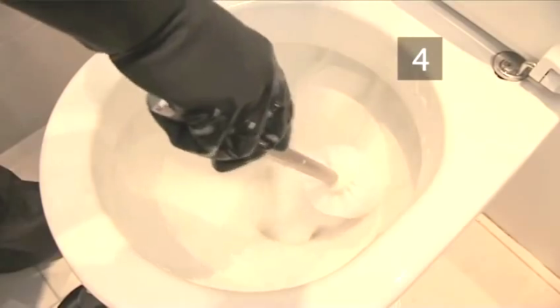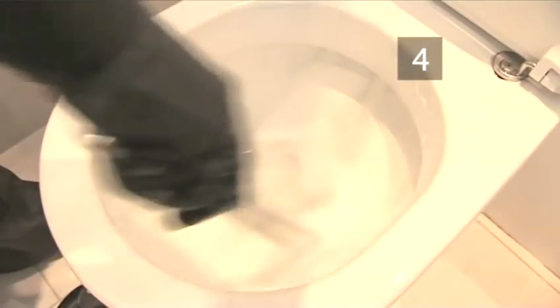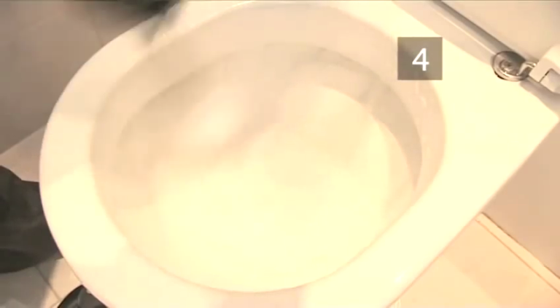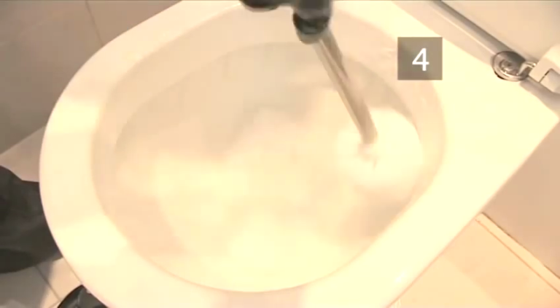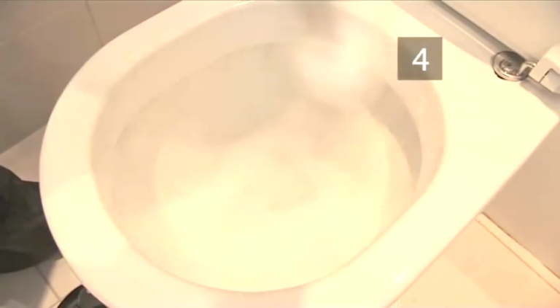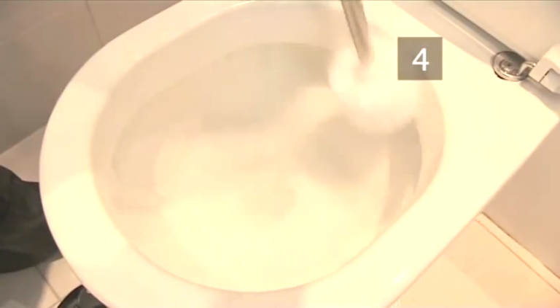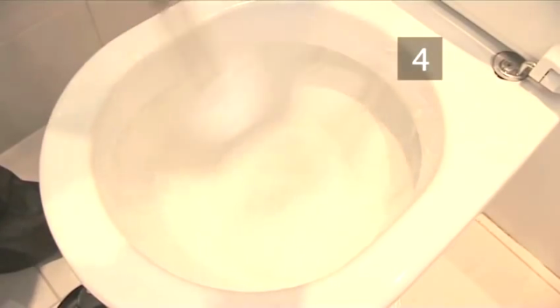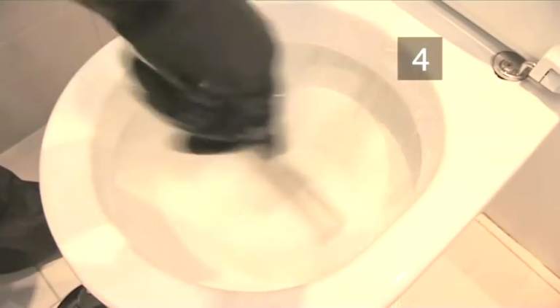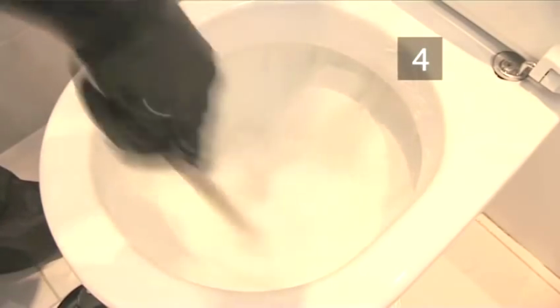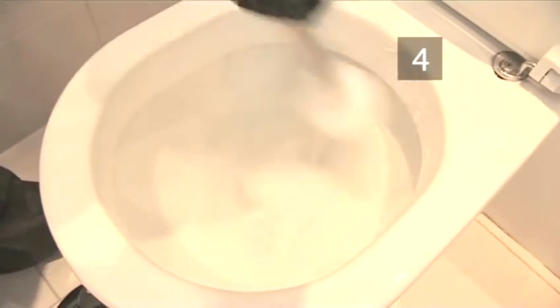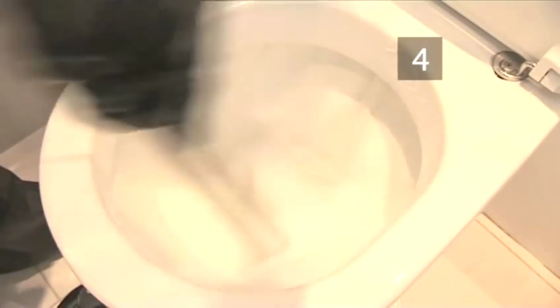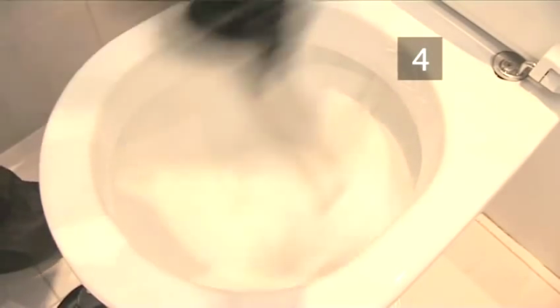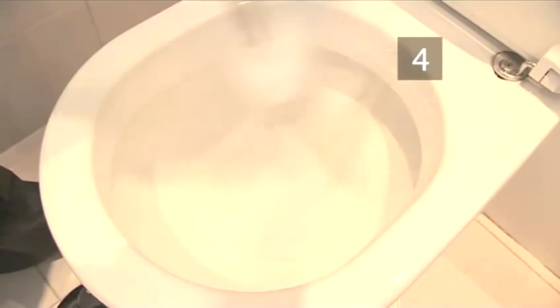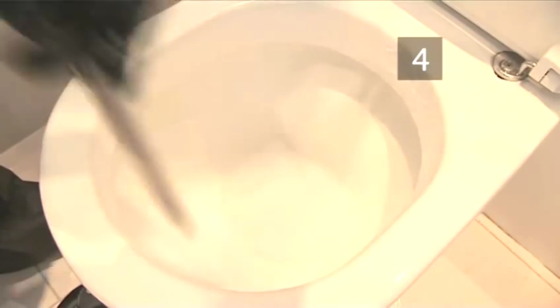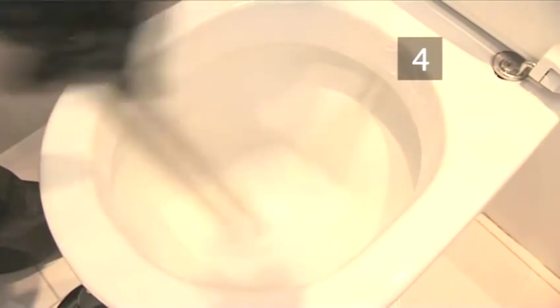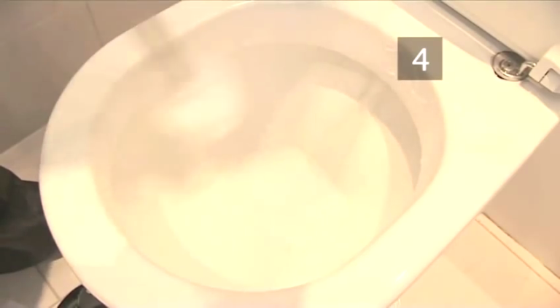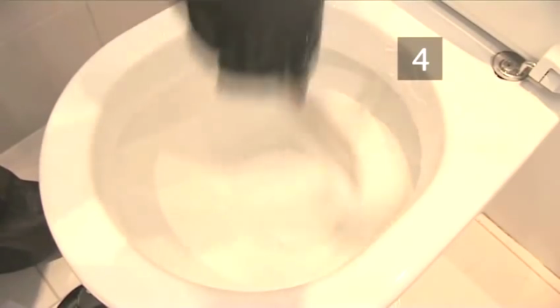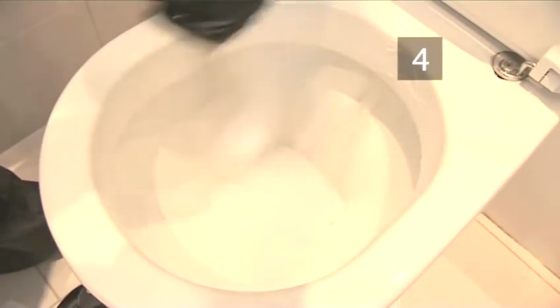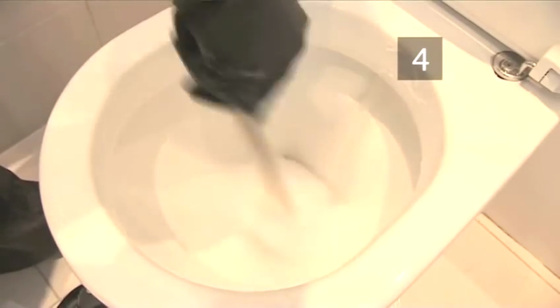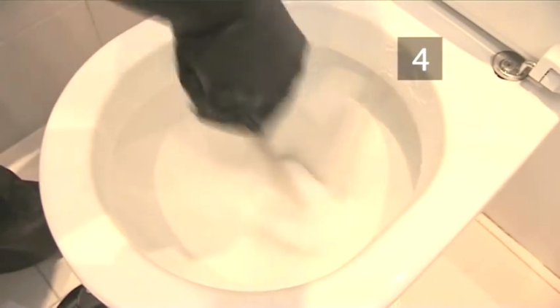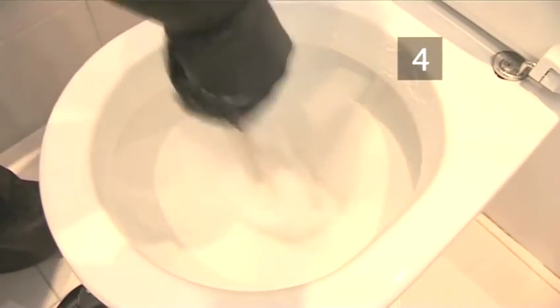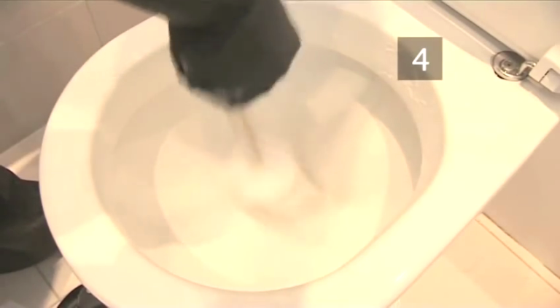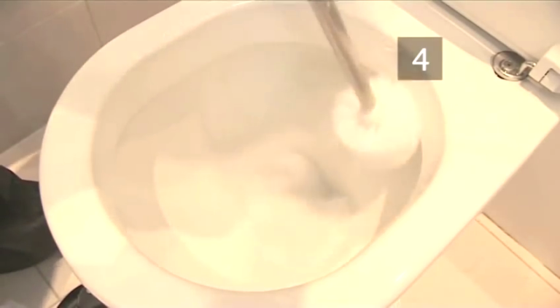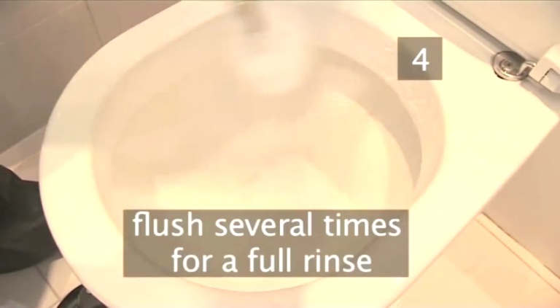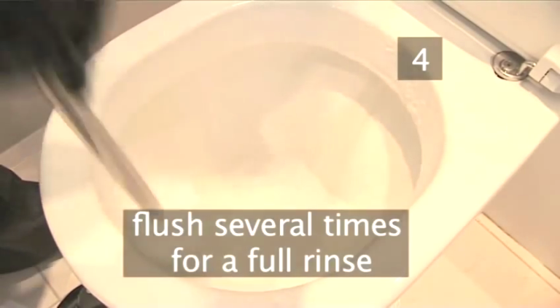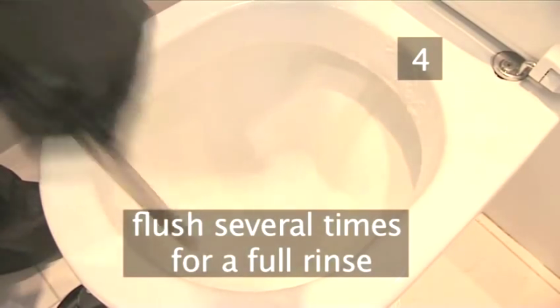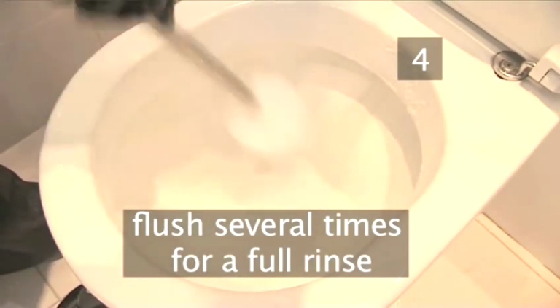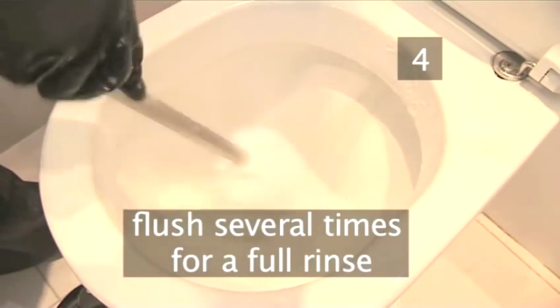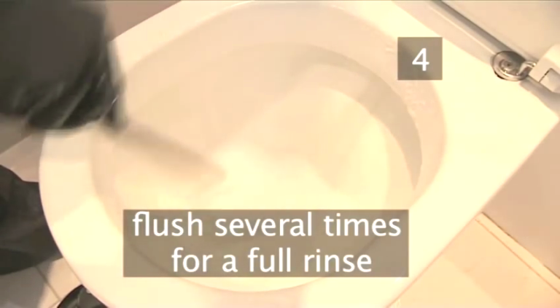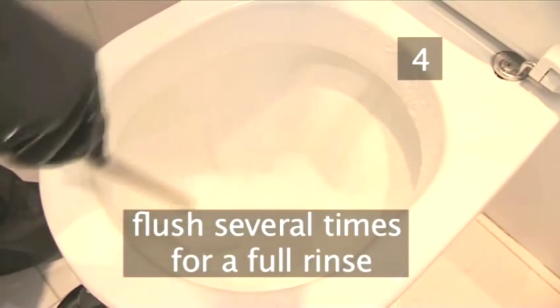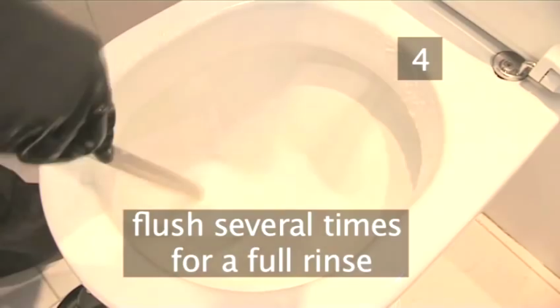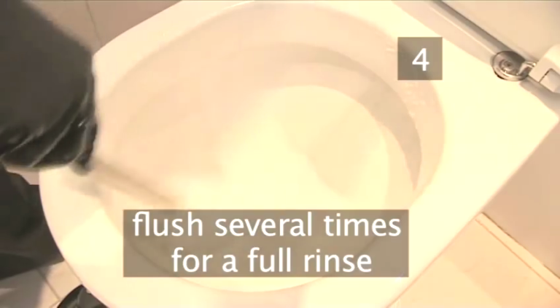Flush the toilet to give the bowl and the brush a rinse. Keep working the brush to remove traces of the cleaning product. You may need to flush it several times for a full rinse.